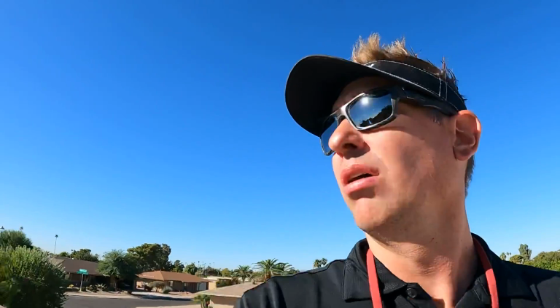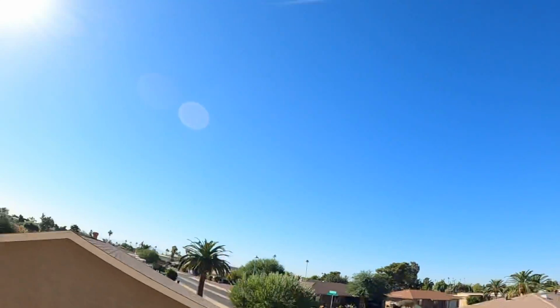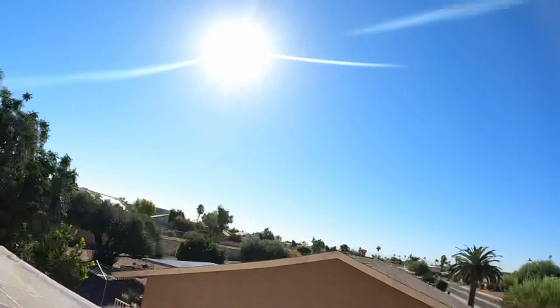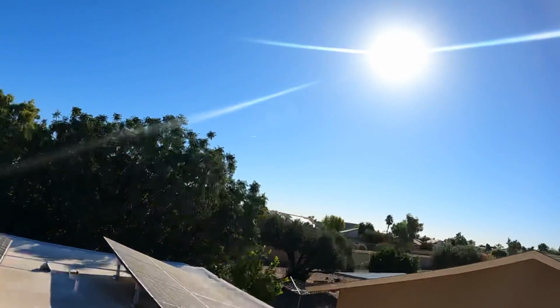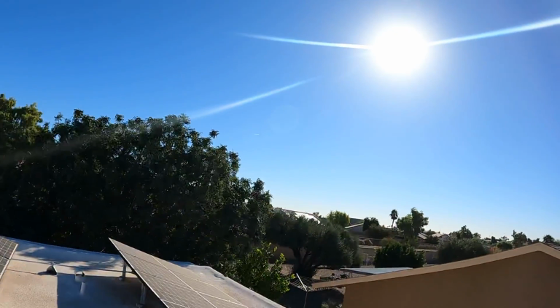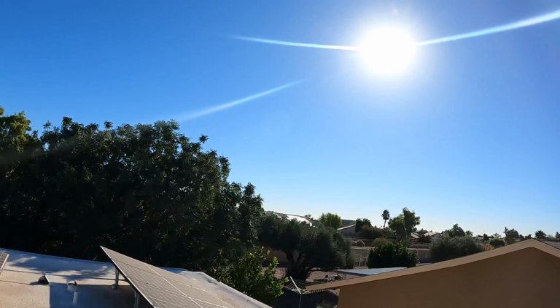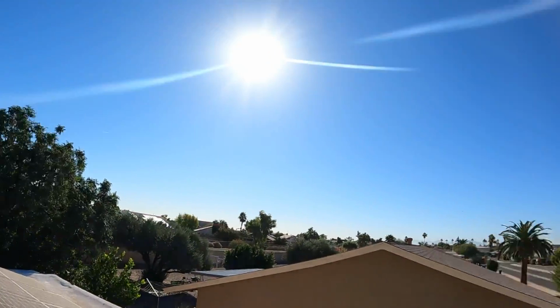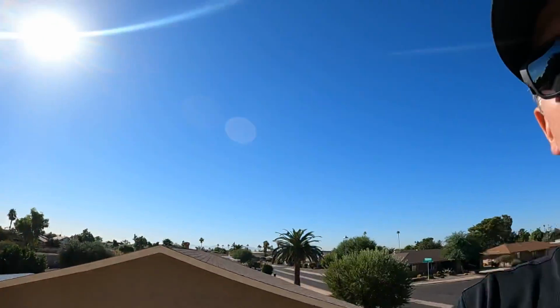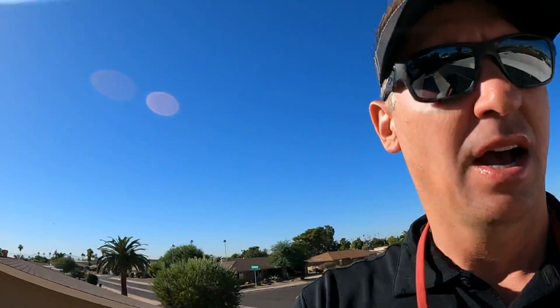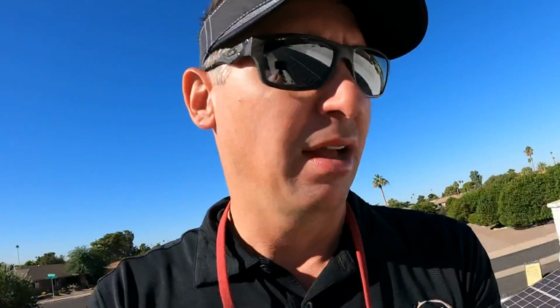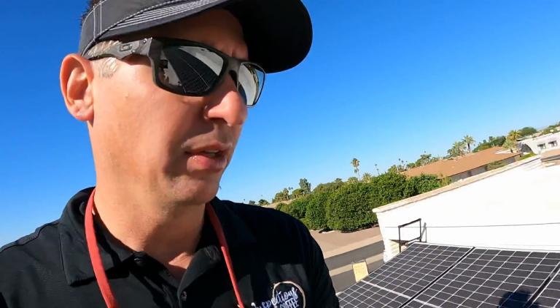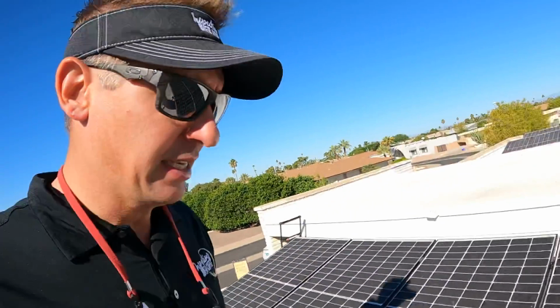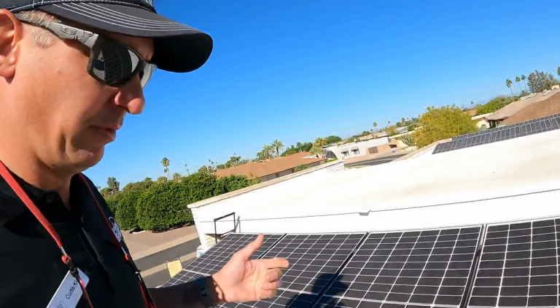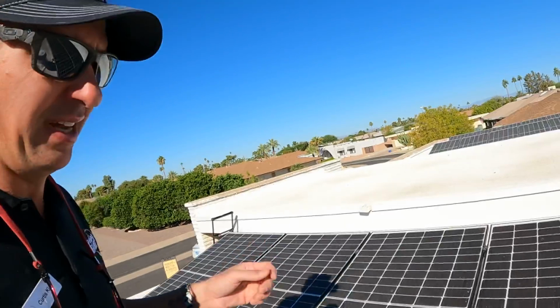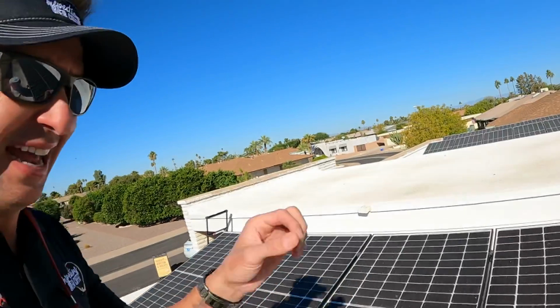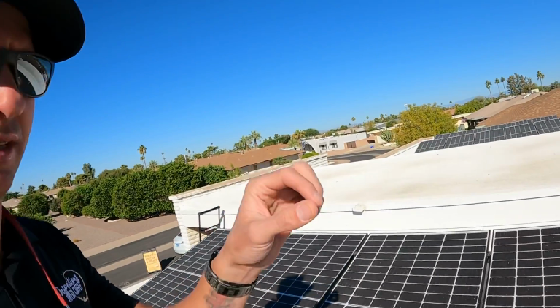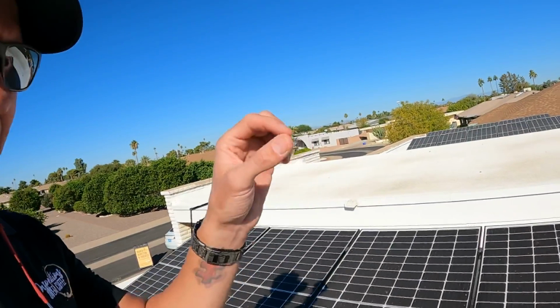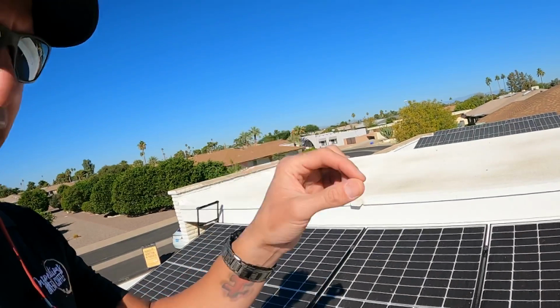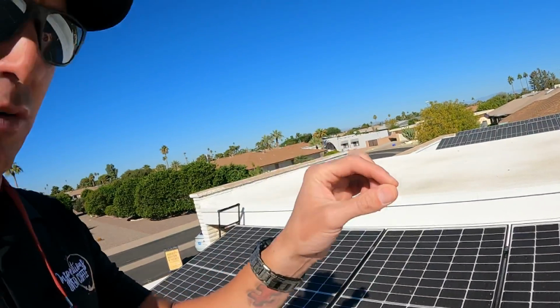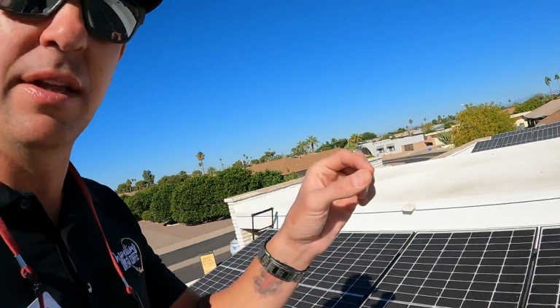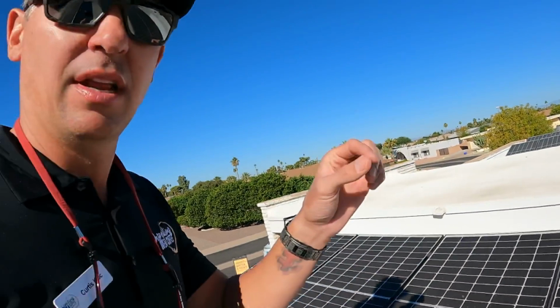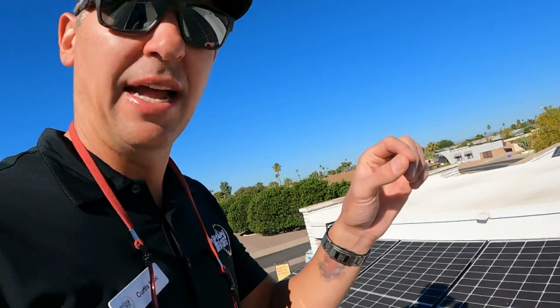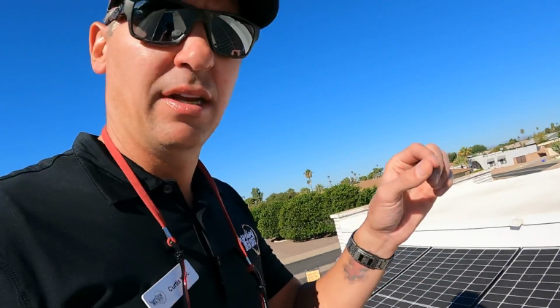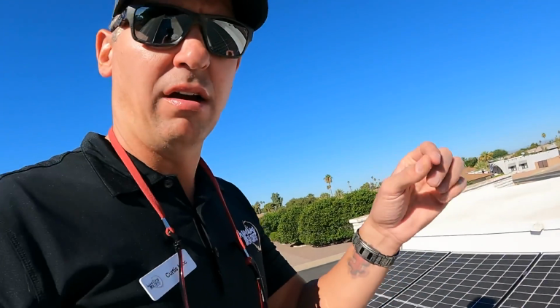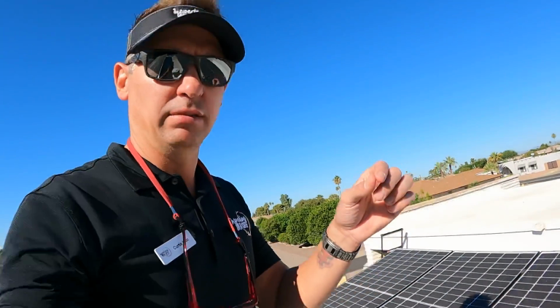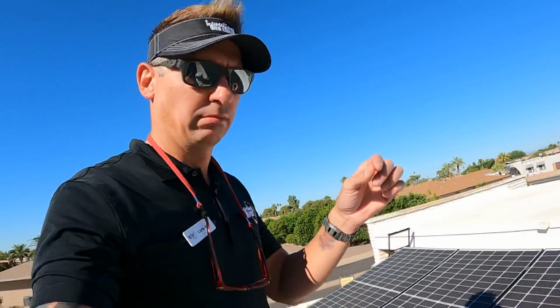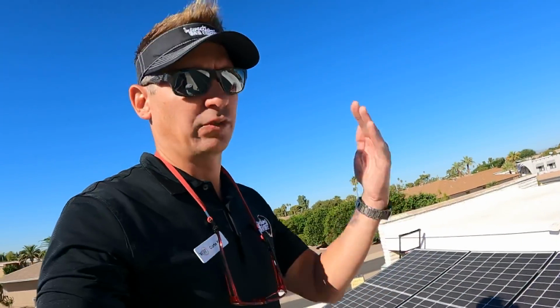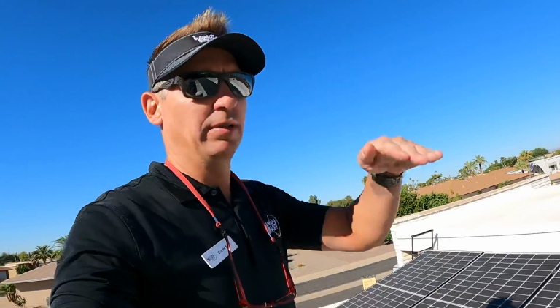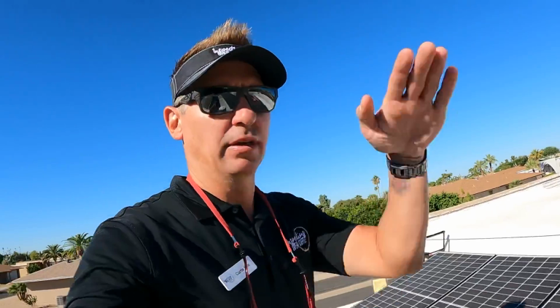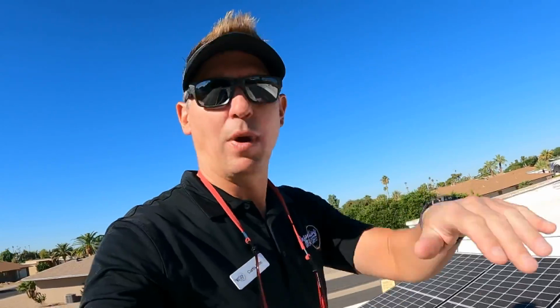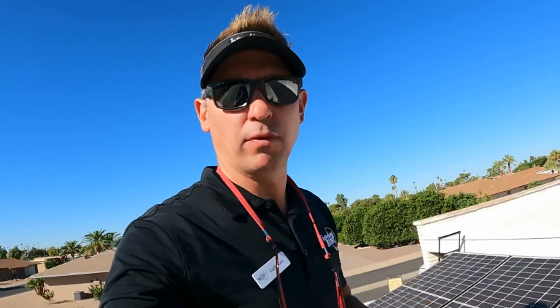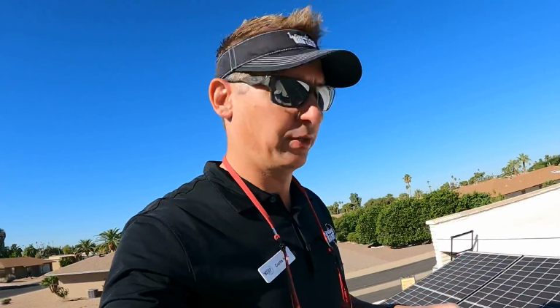So, the sun — no, don't stare right at it — the light that comes from the sun actually consists of little photons that are traveling in a wave formation.